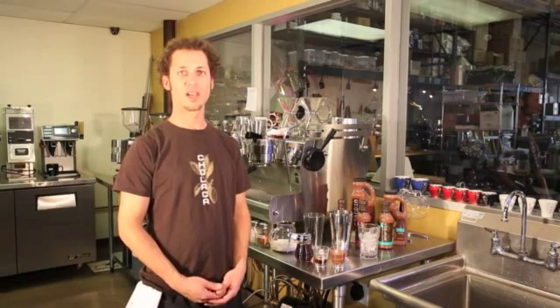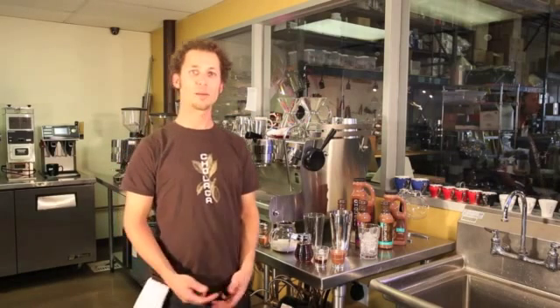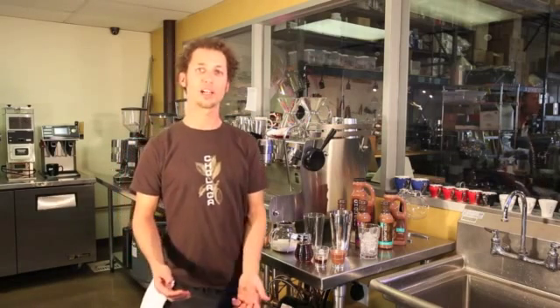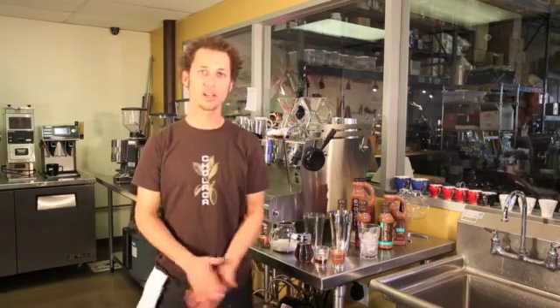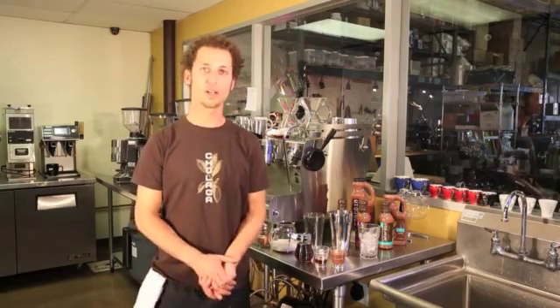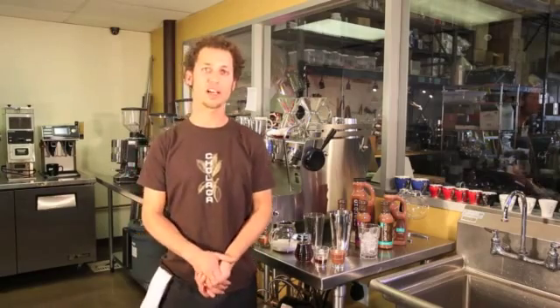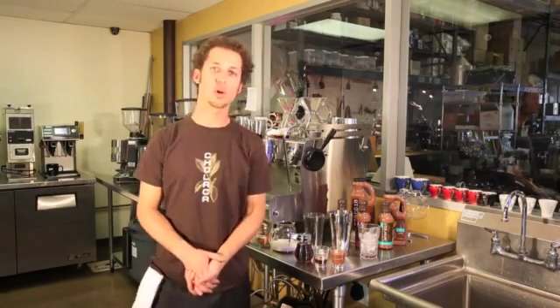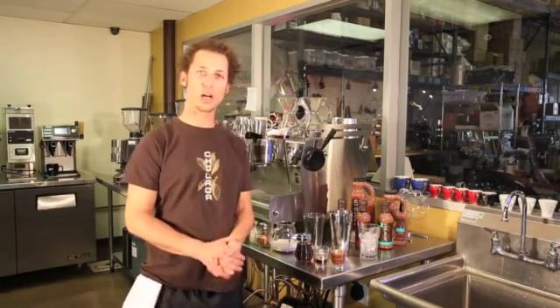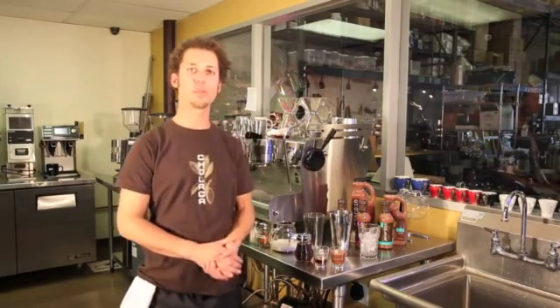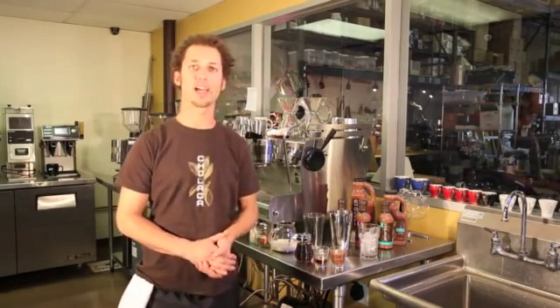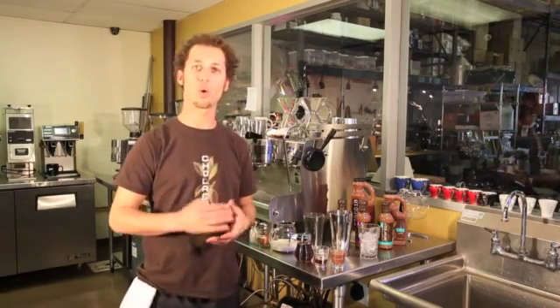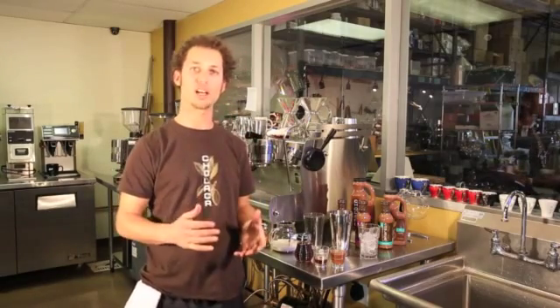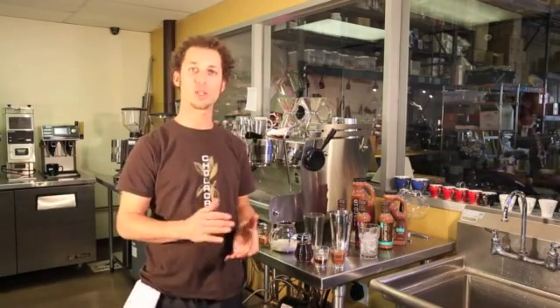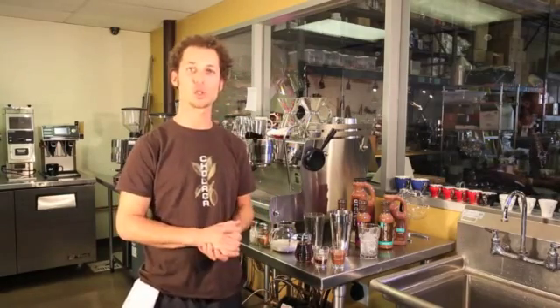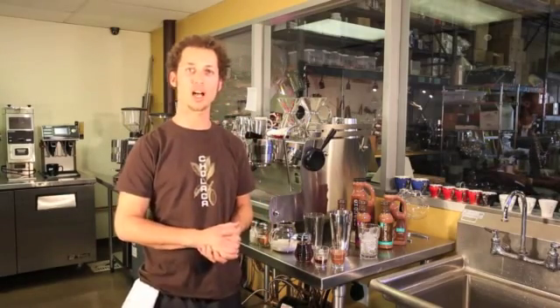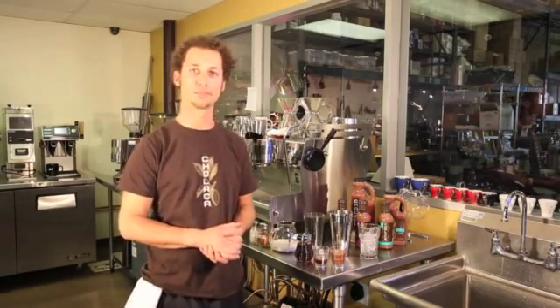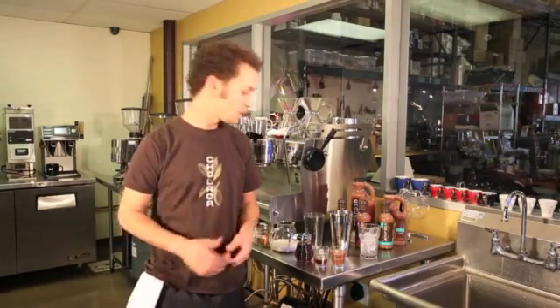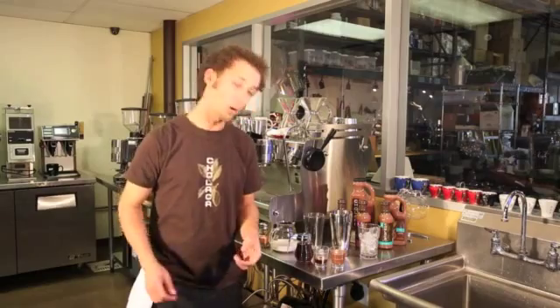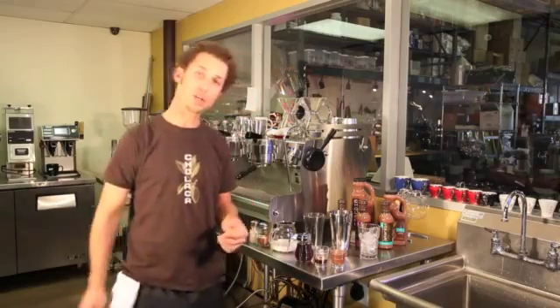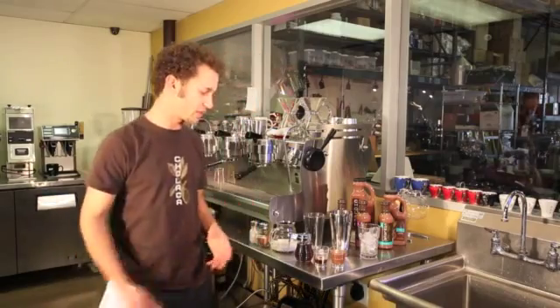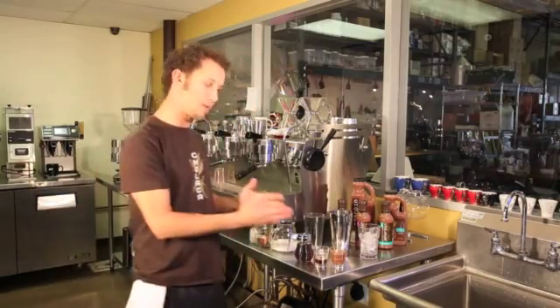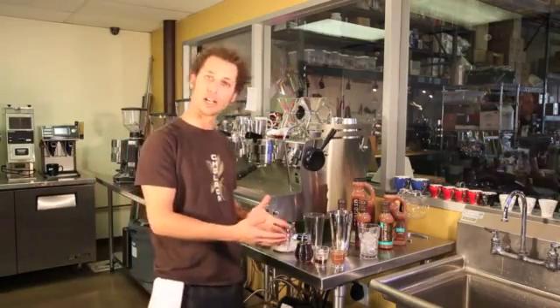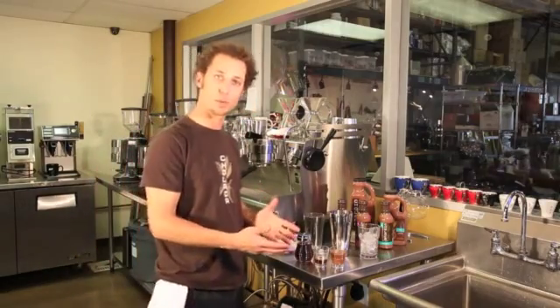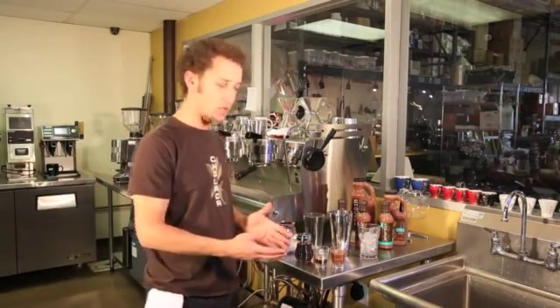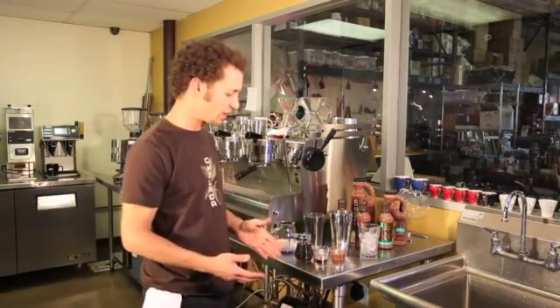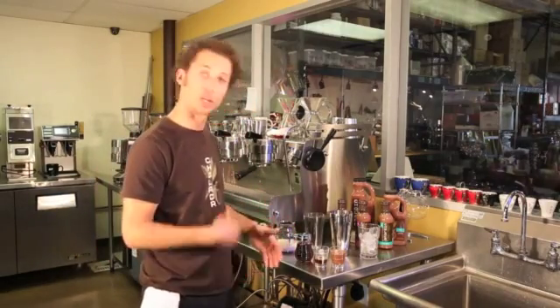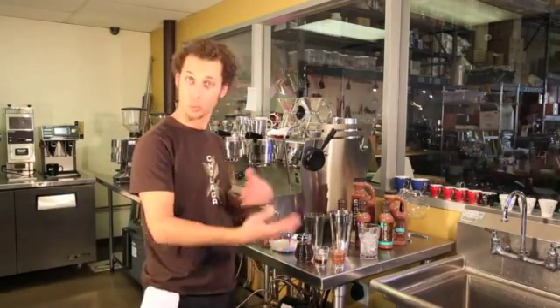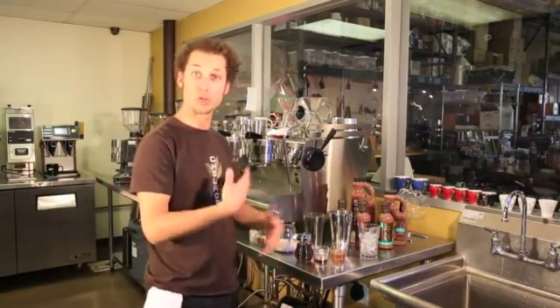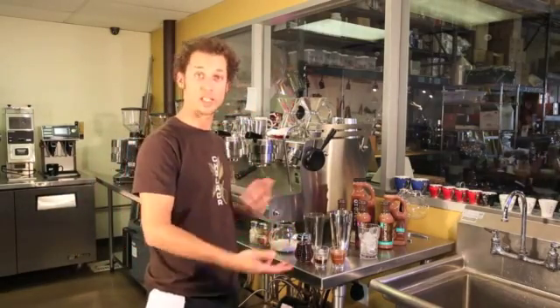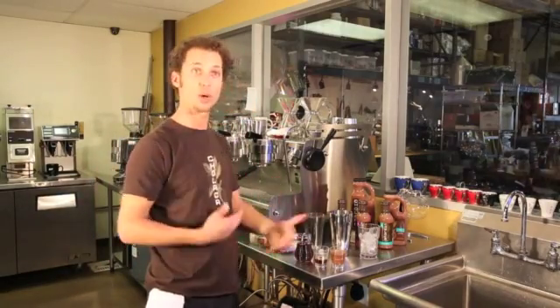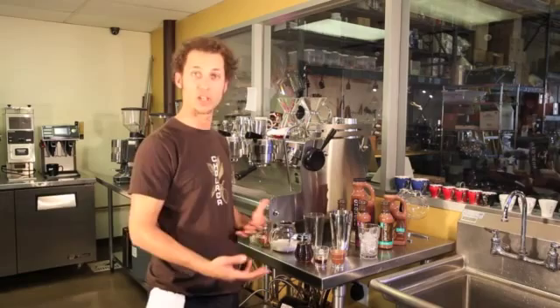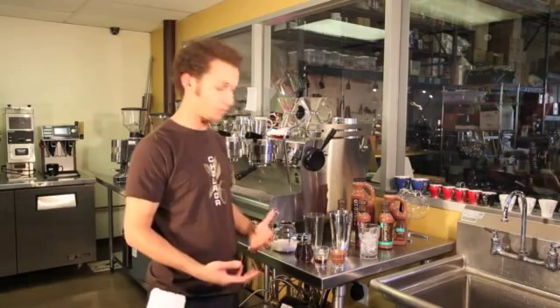Hi, I'm Greg Lefcourt and I'm here today to show you how to make a horchata using cholaca. I've got my ingredients pre-measured out here, but you're gonna use this incorporated into your workflow.